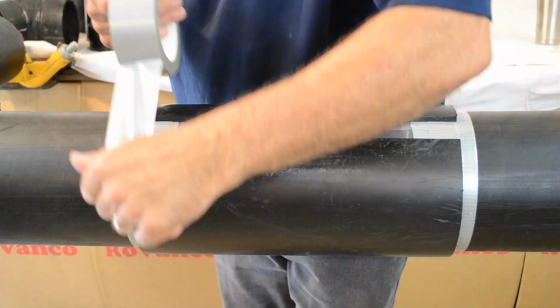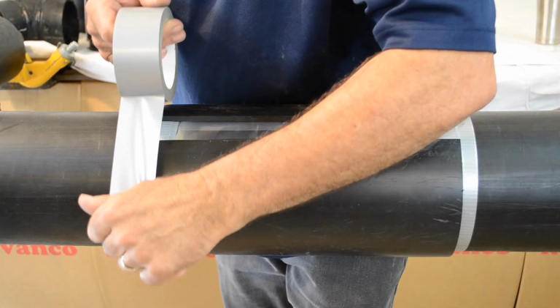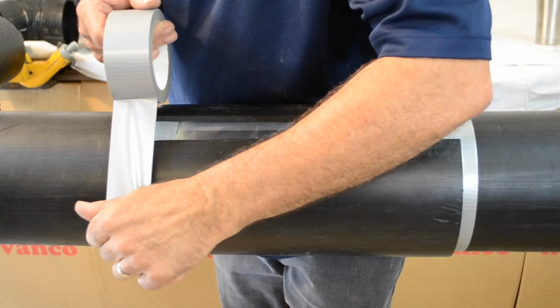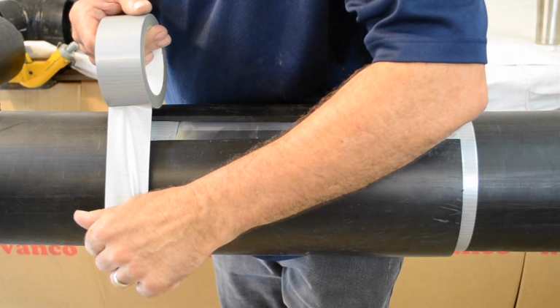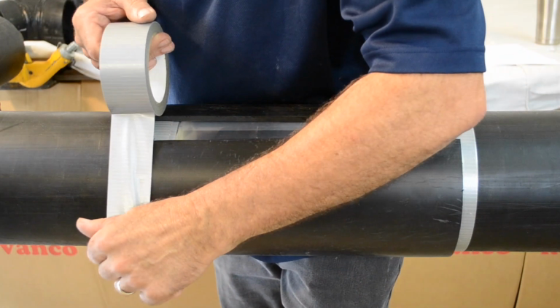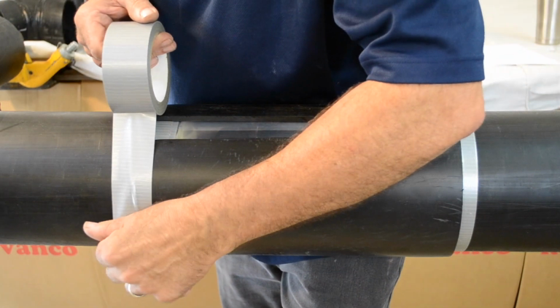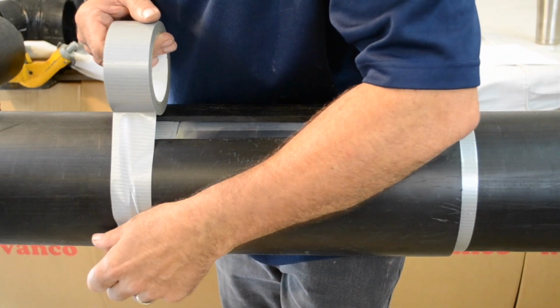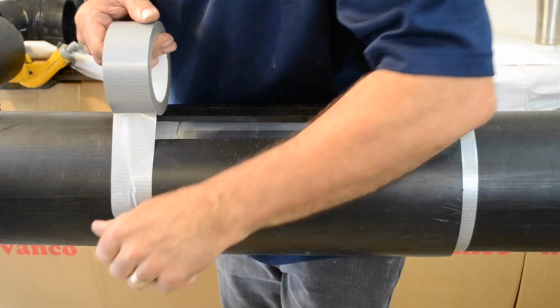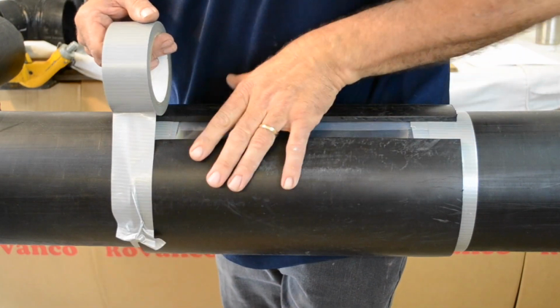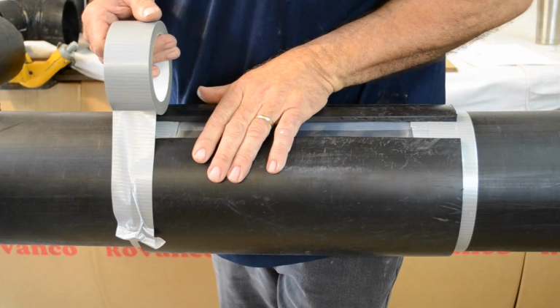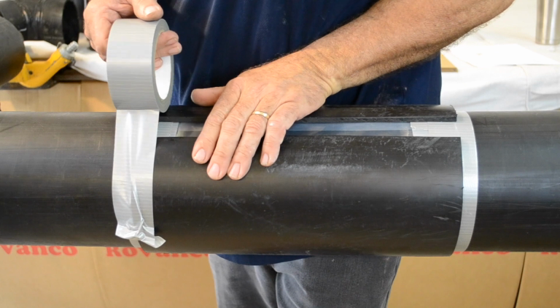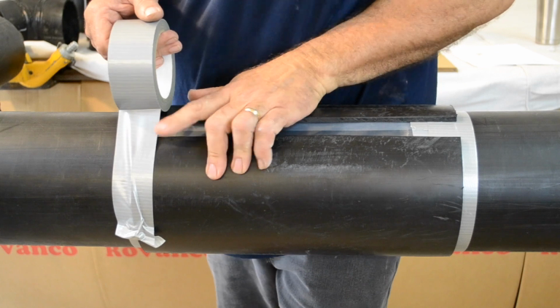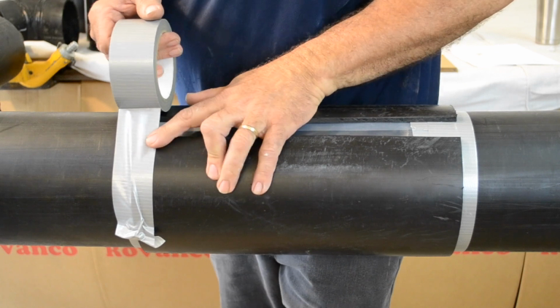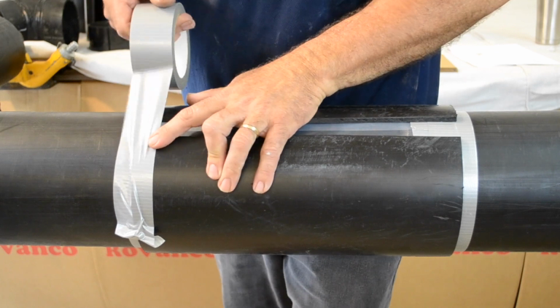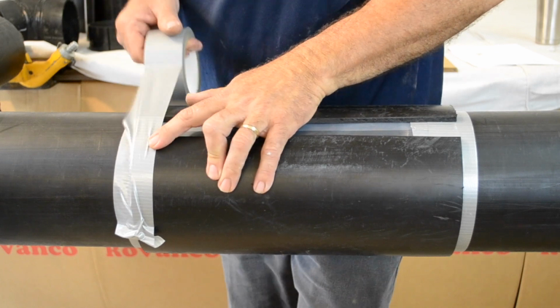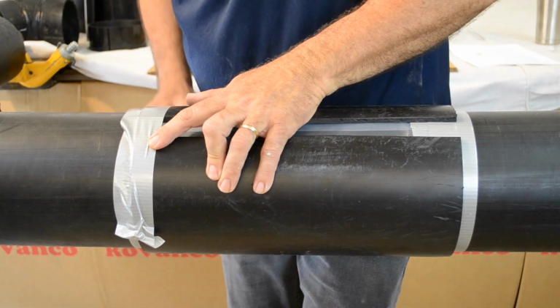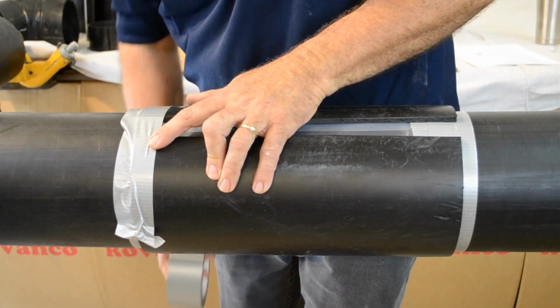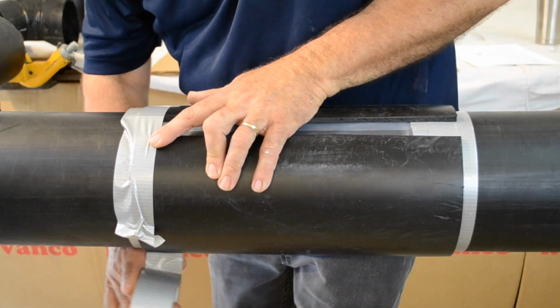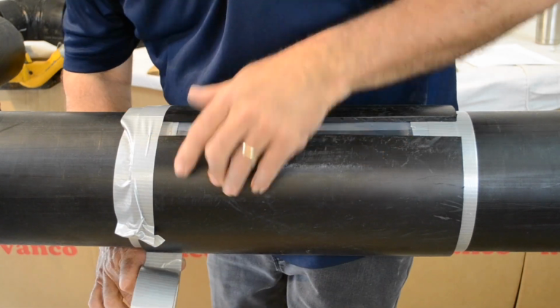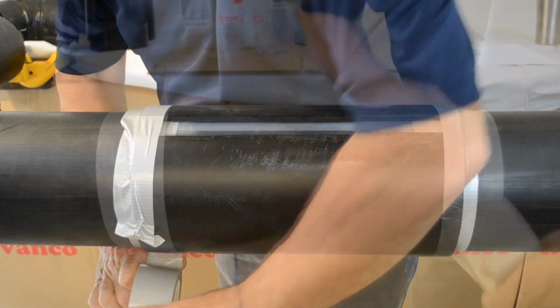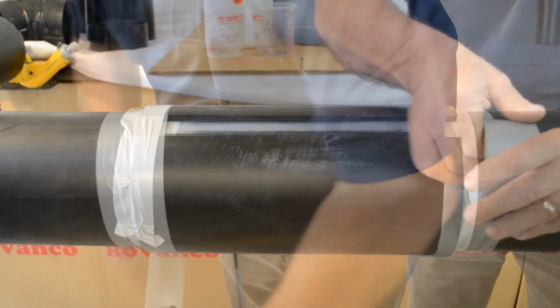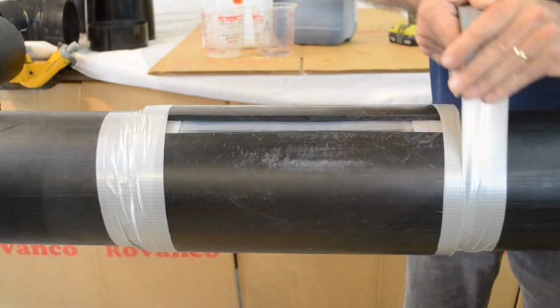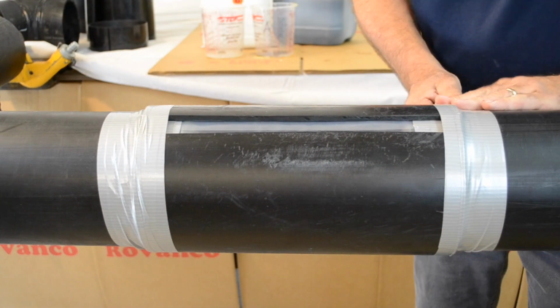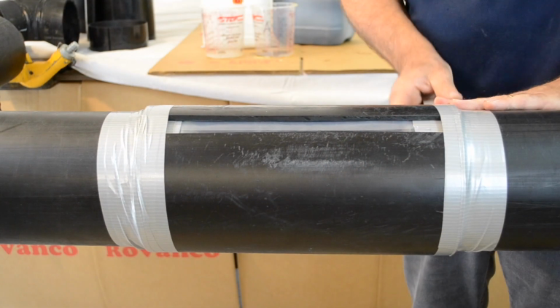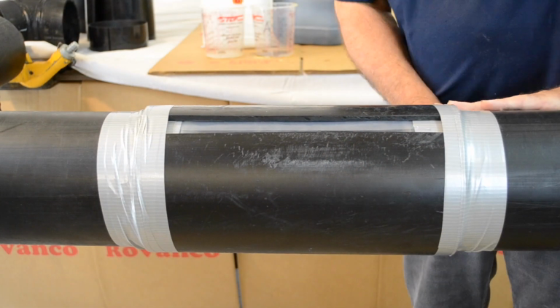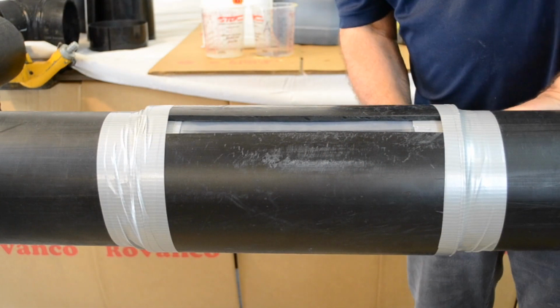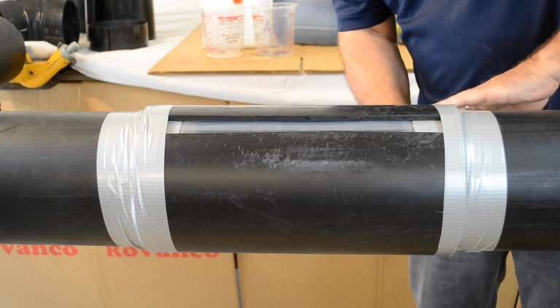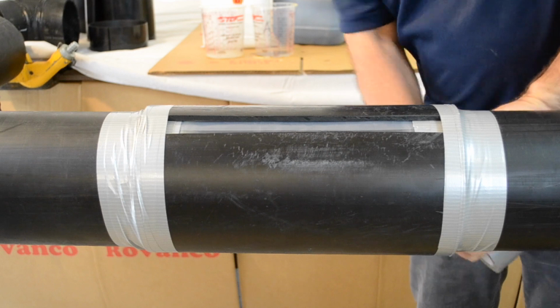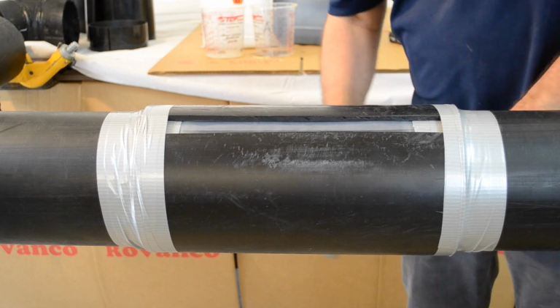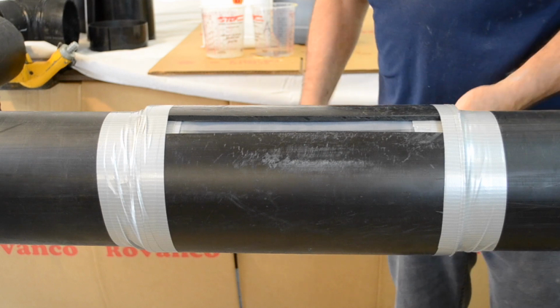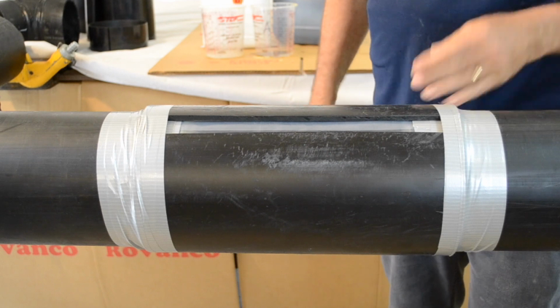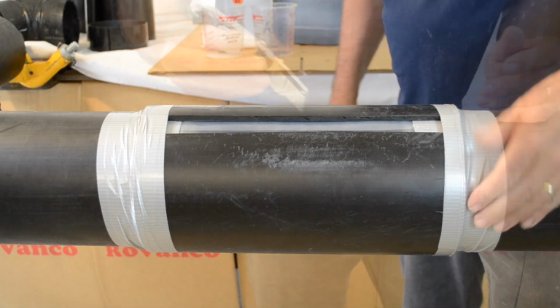Secure in place by taping both ends of the split mold around the entire circumference. For joints longer than 12 inches, a wrap of duct tape in the middle will be necessary.